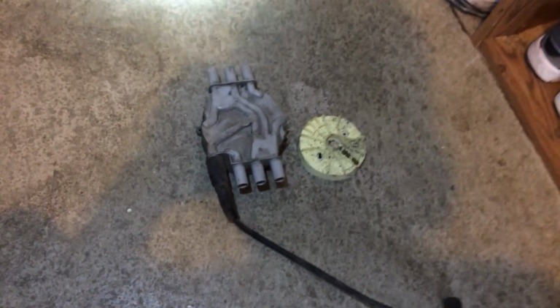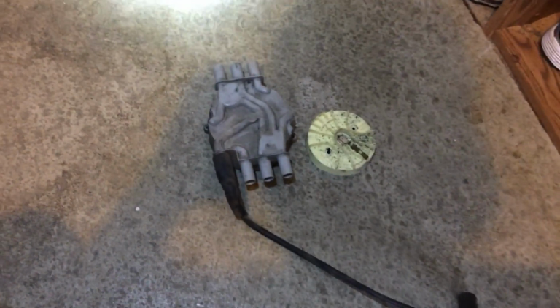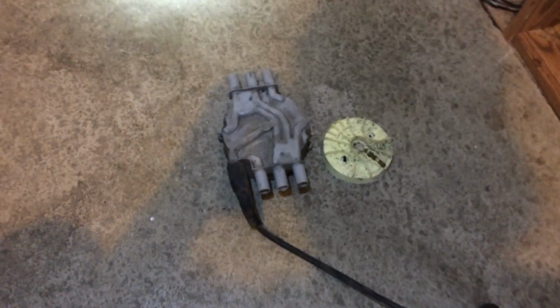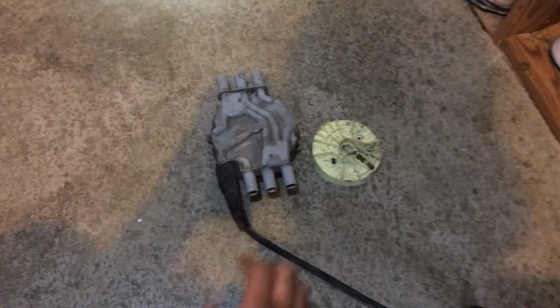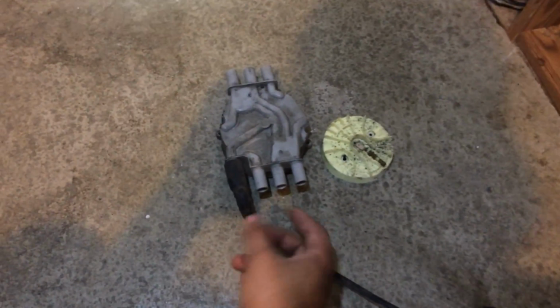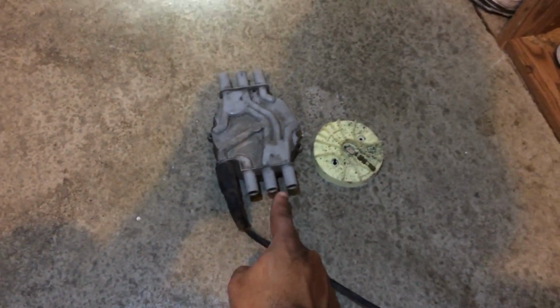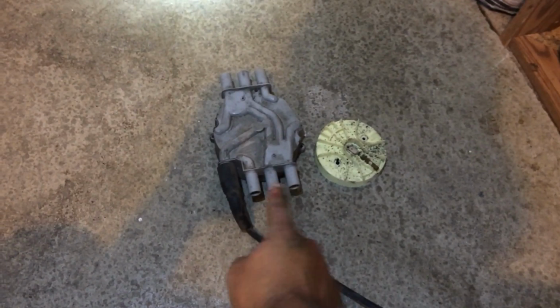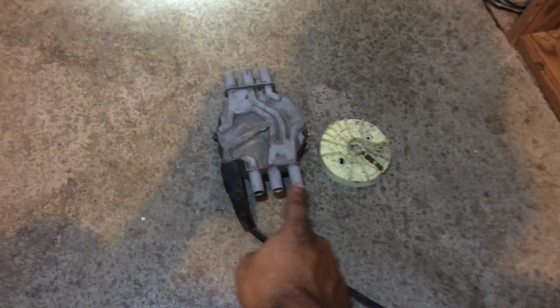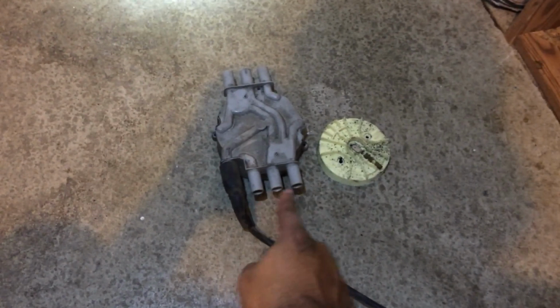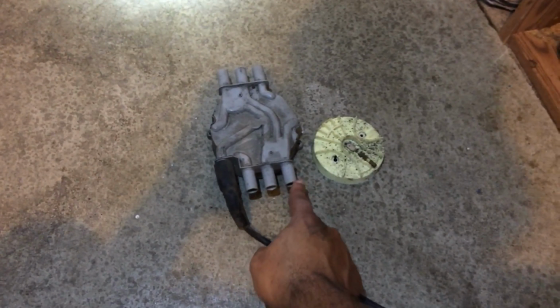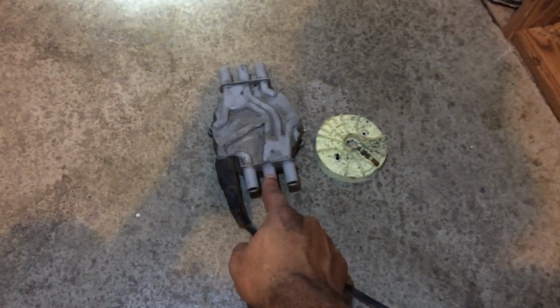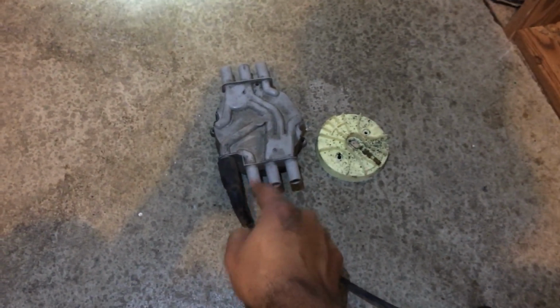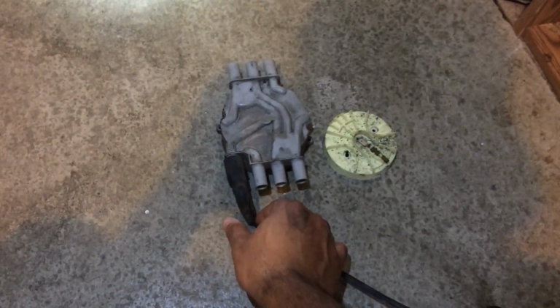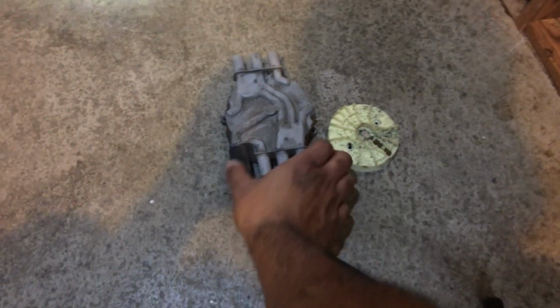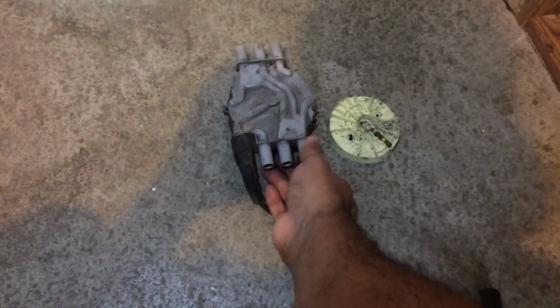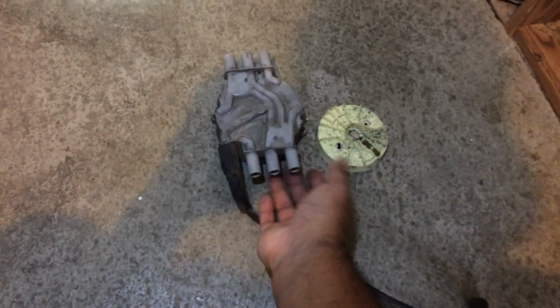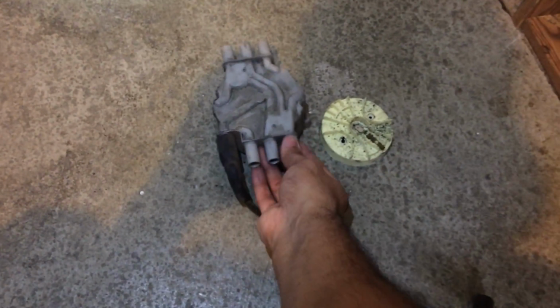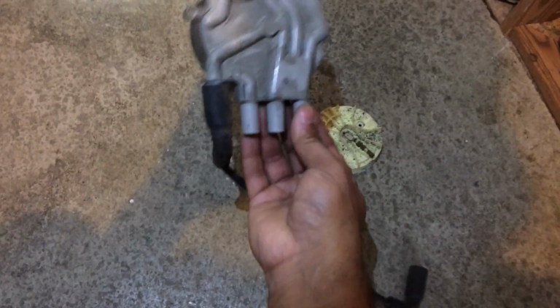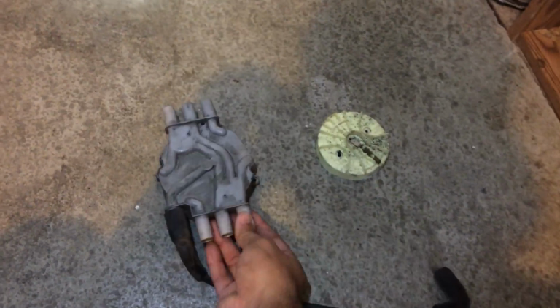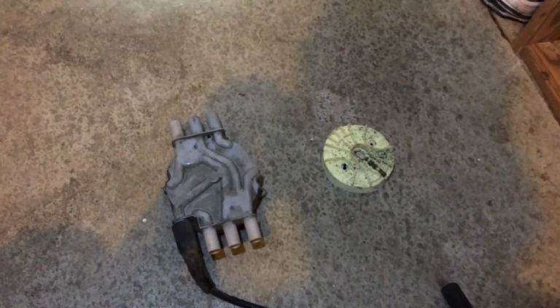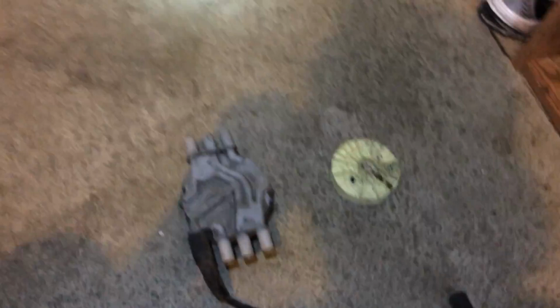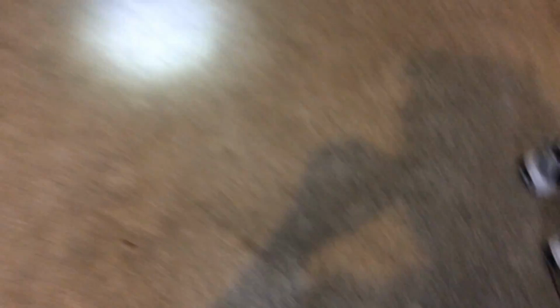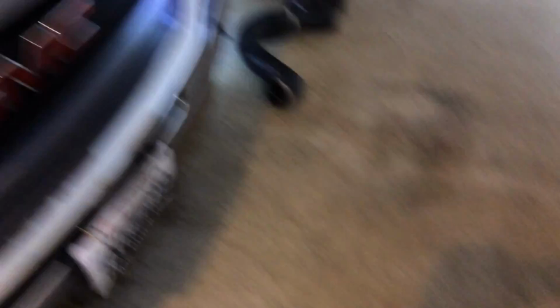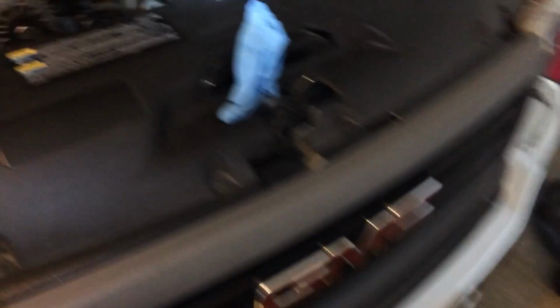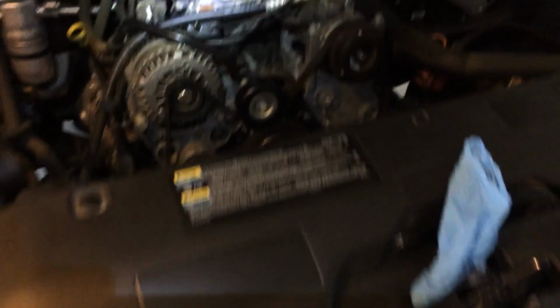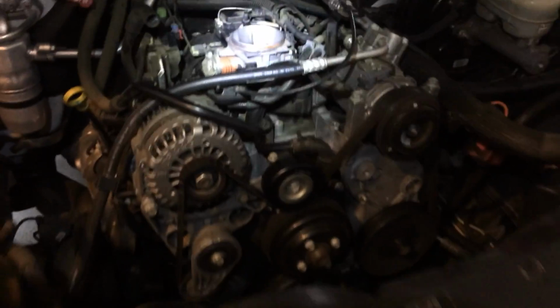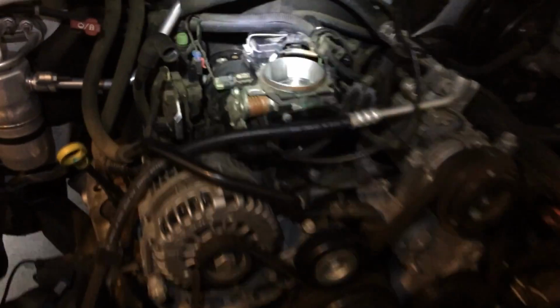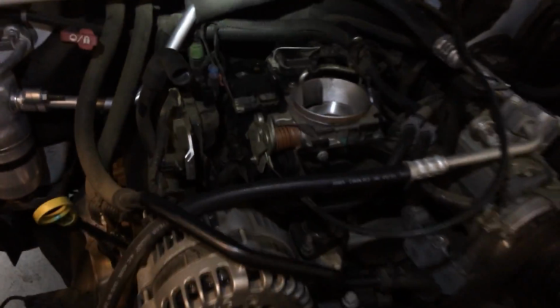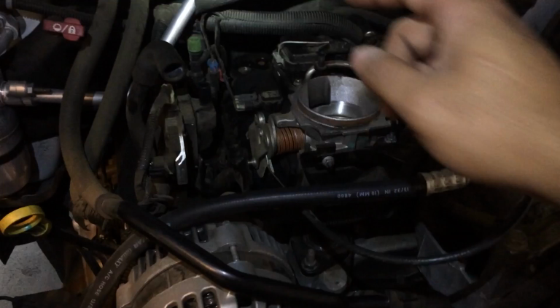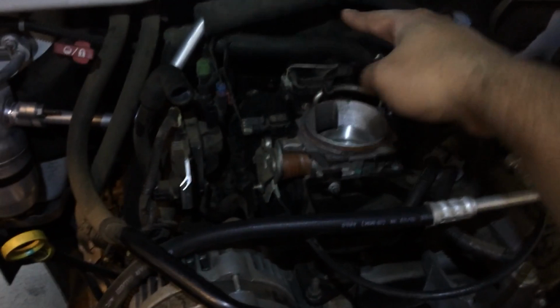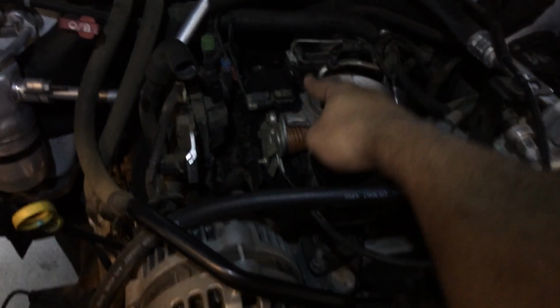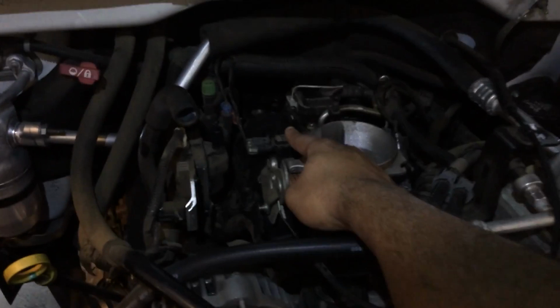After you get those two screws off and pull off all of your spark plug wires, the cap very simply just lifts right off the top of the engine — it'll just lift right off the top of the back right there.